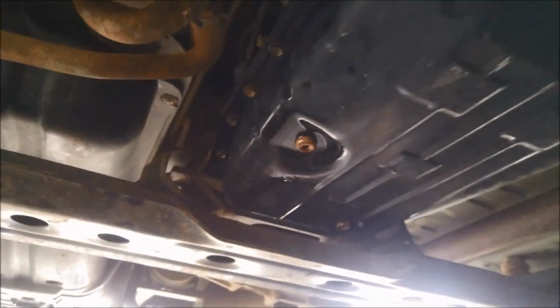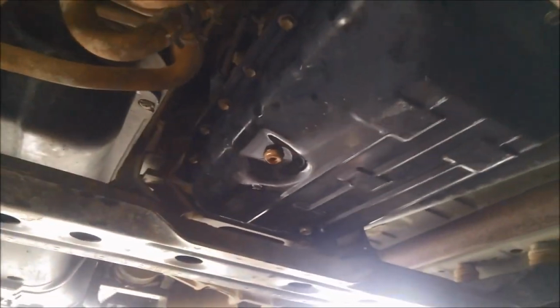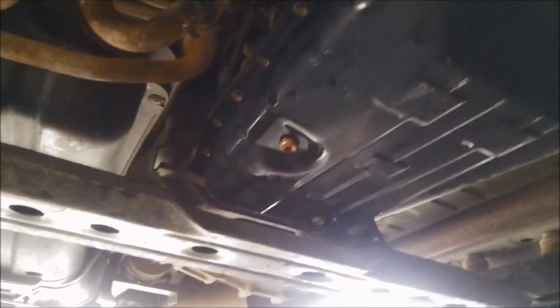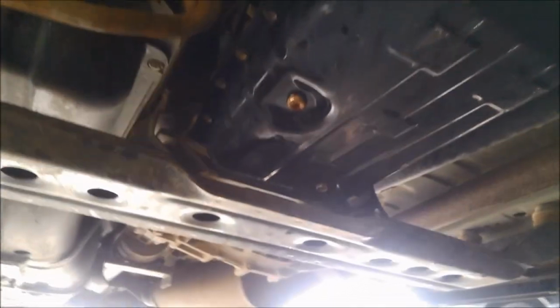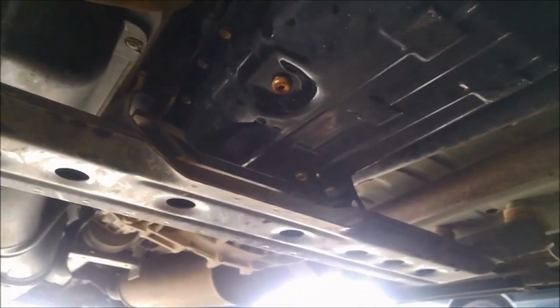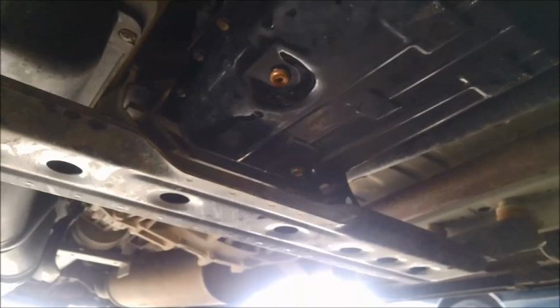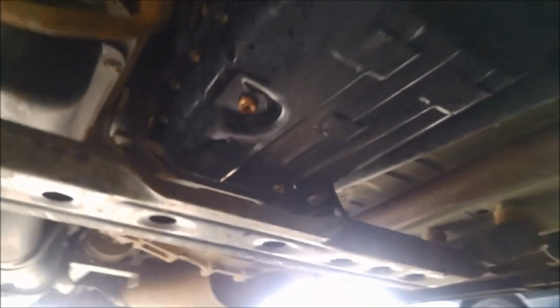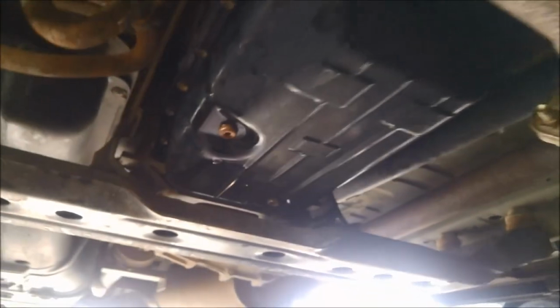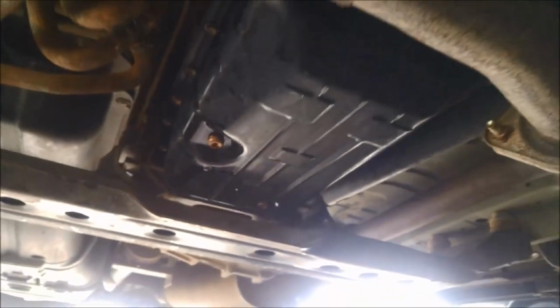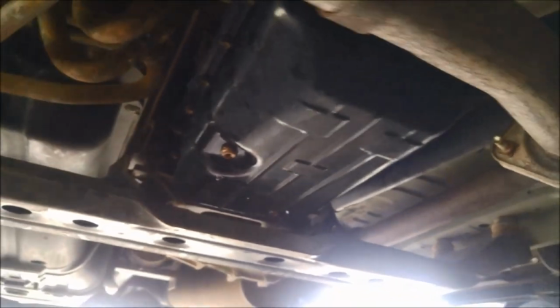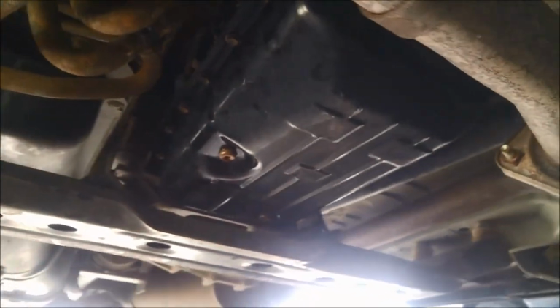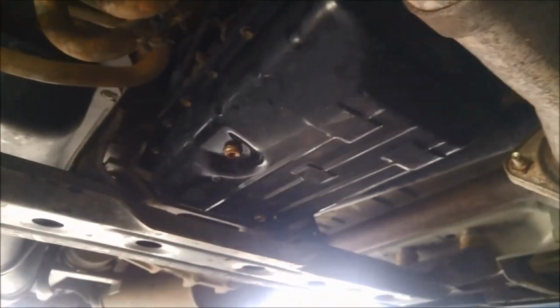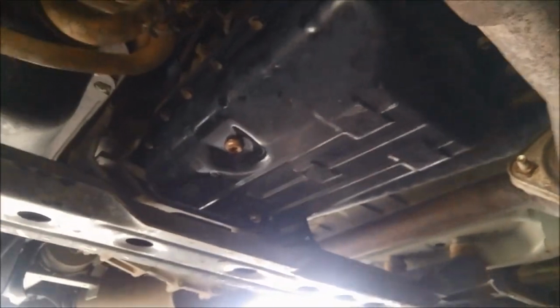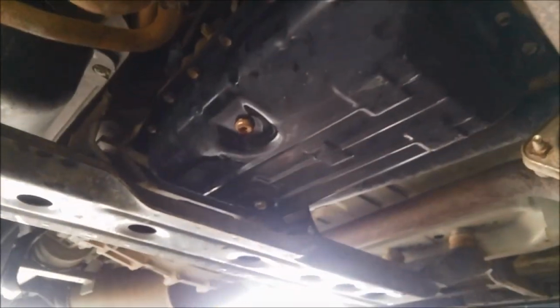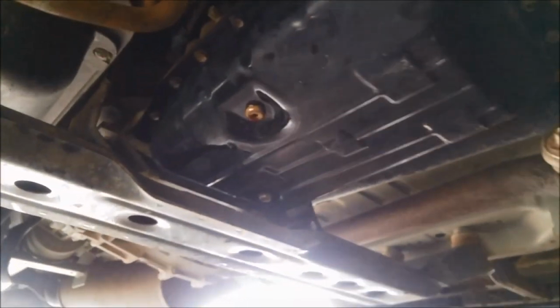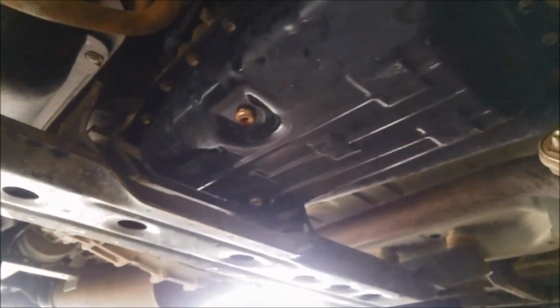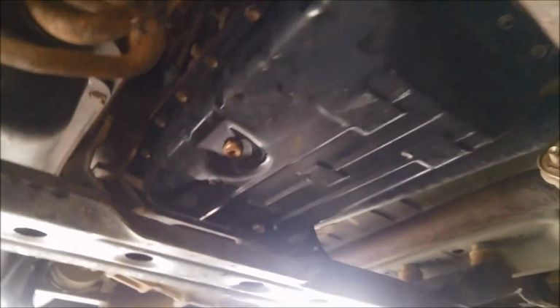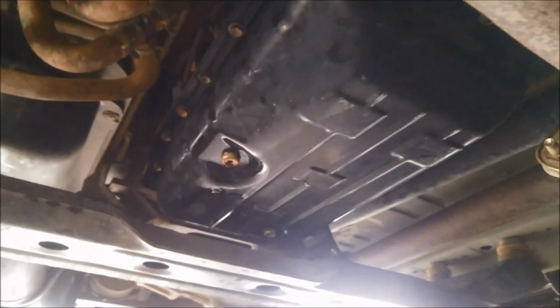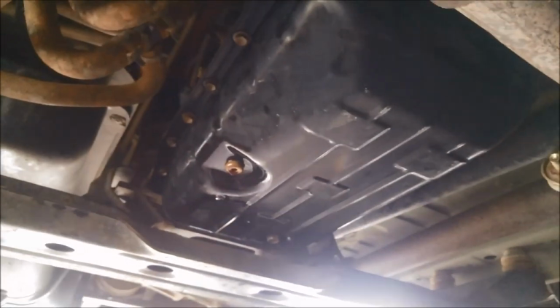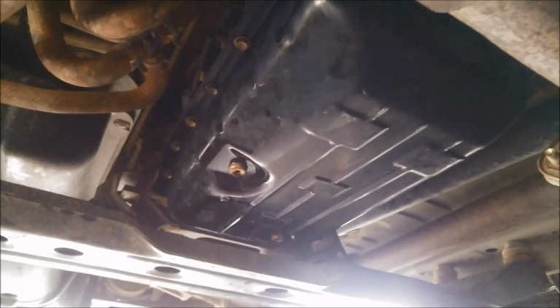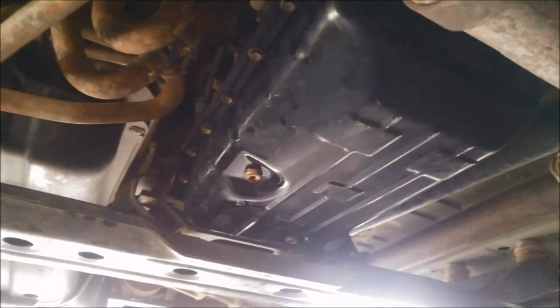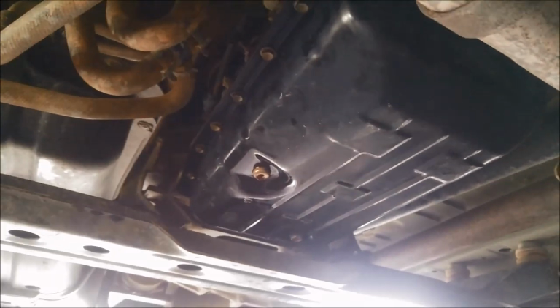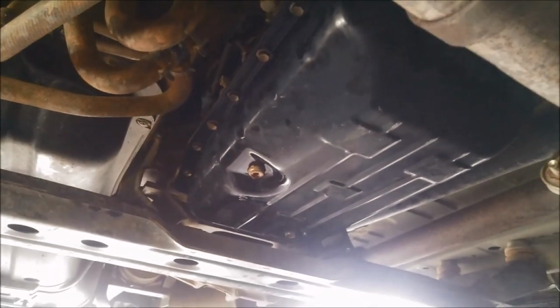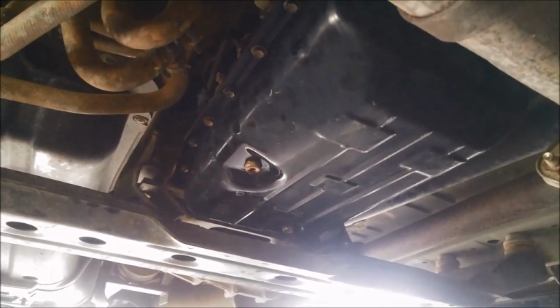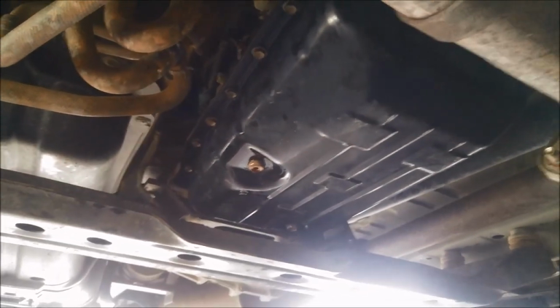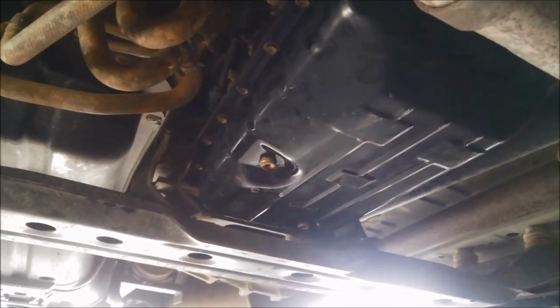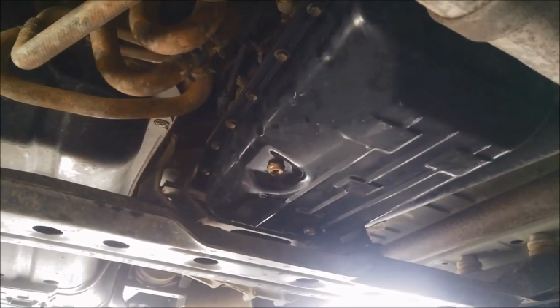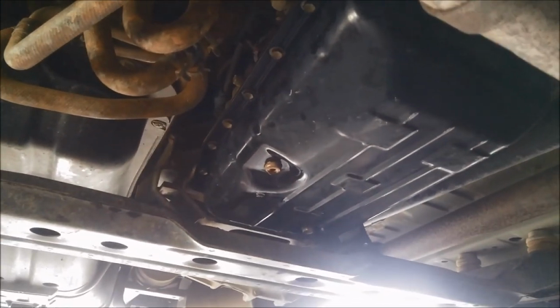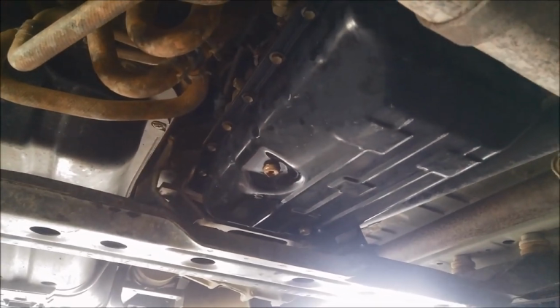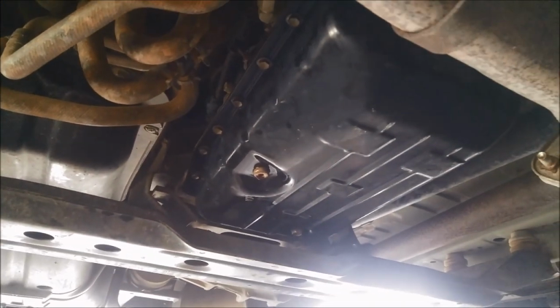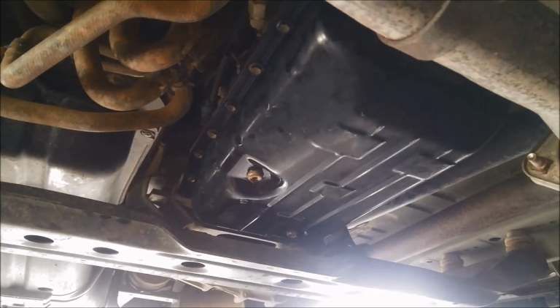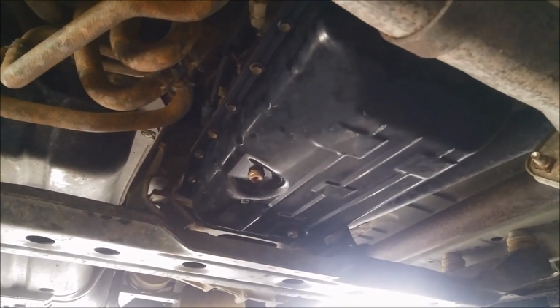Now that's how to do a service on a V5 AWF — or A750 — automatic transmission. Thank you for watching.